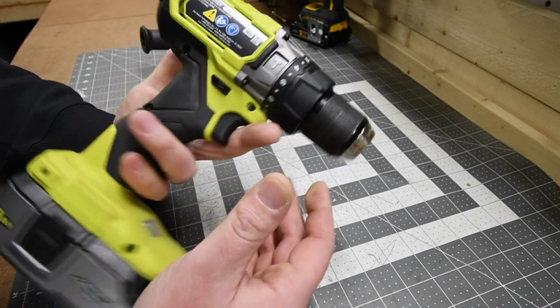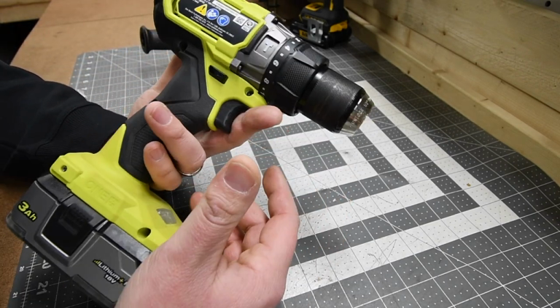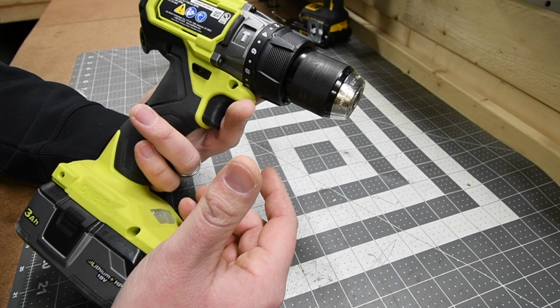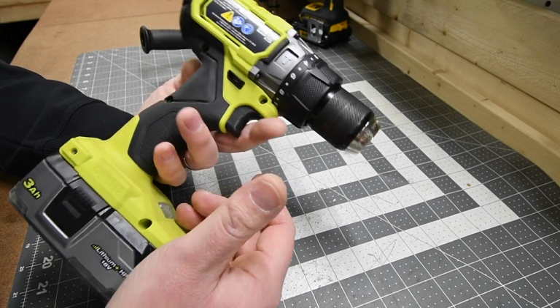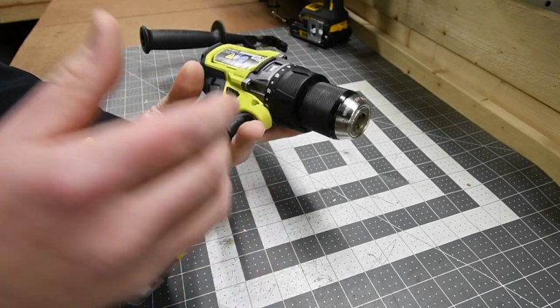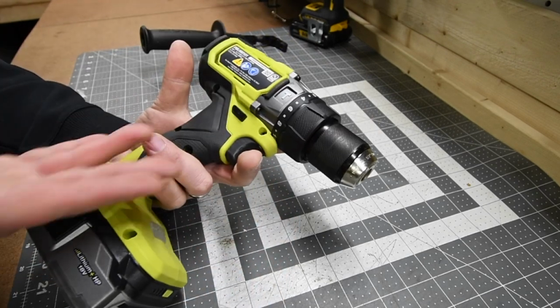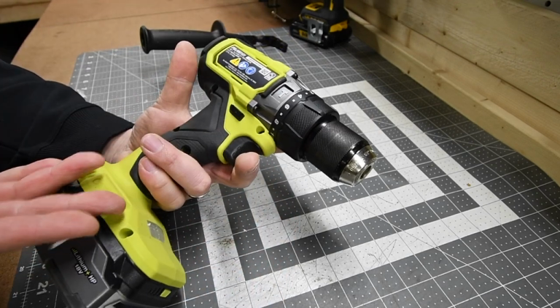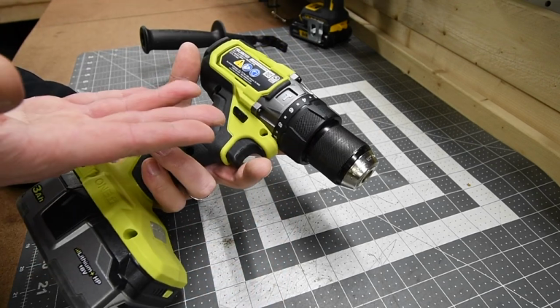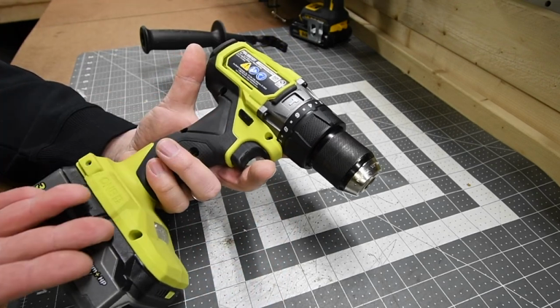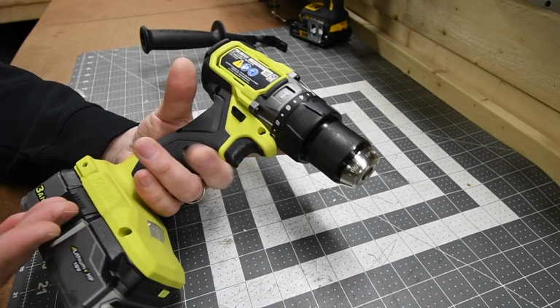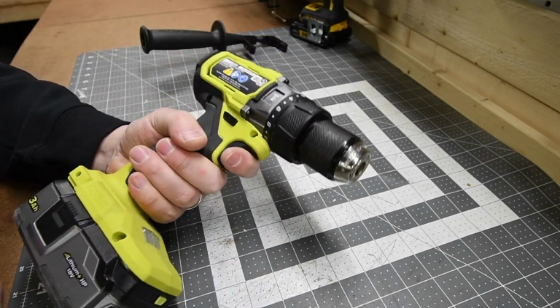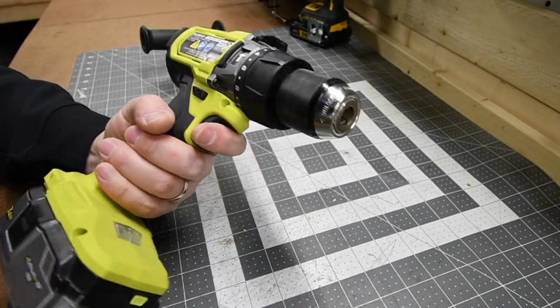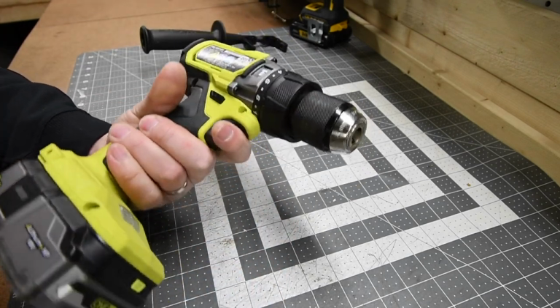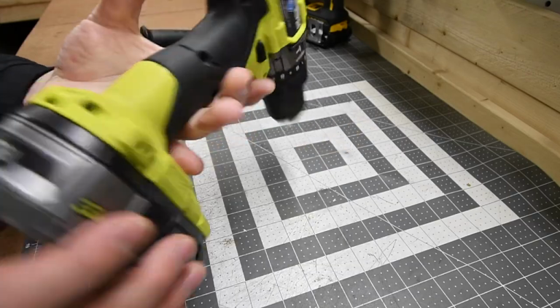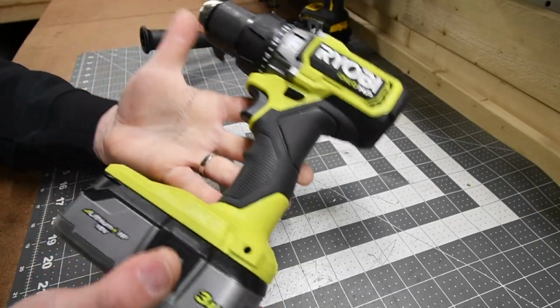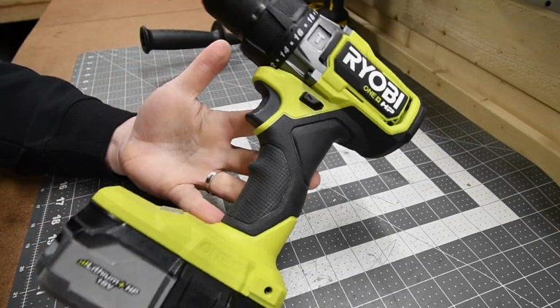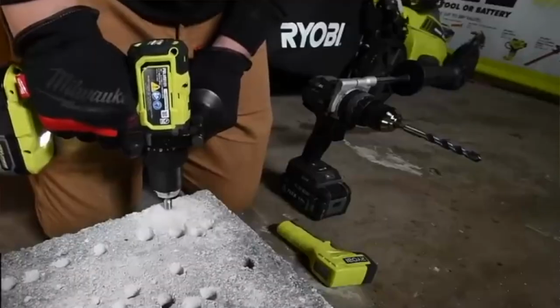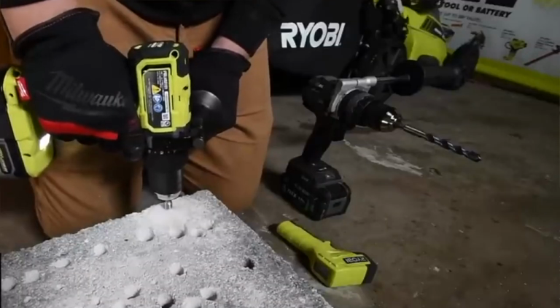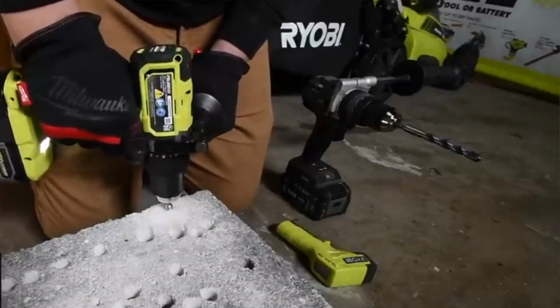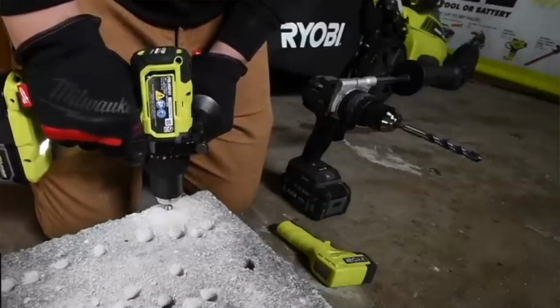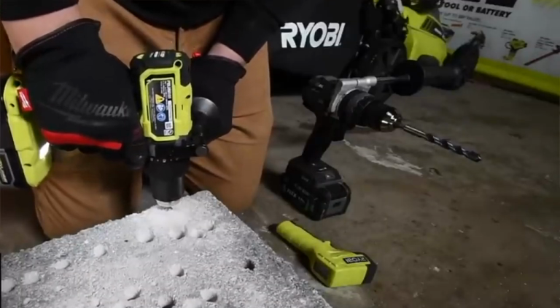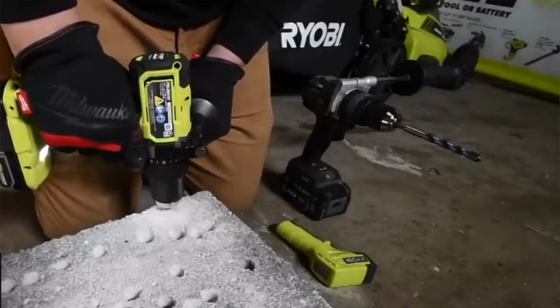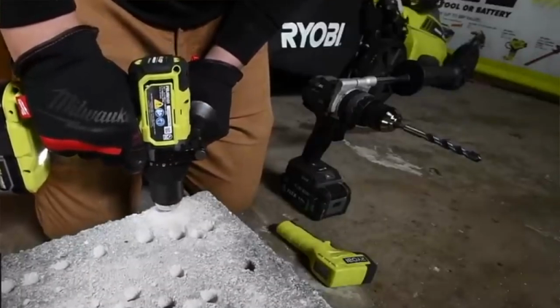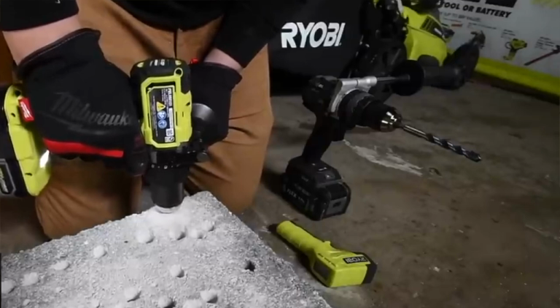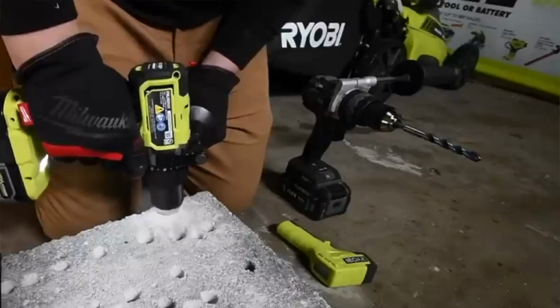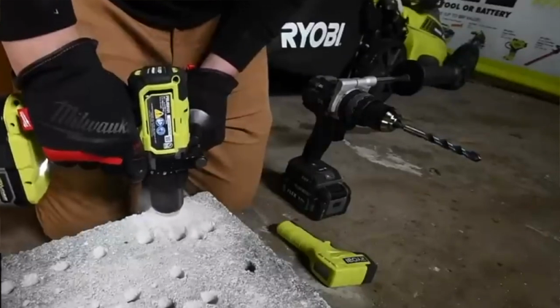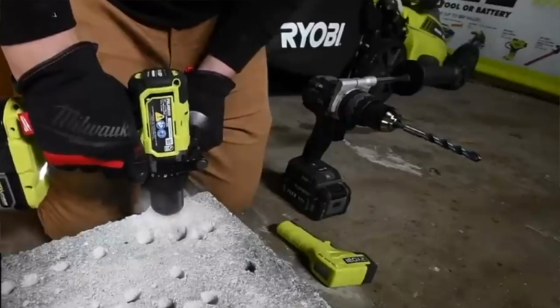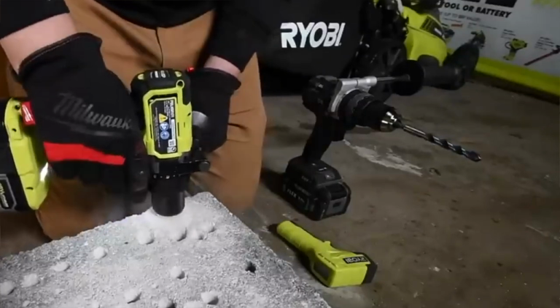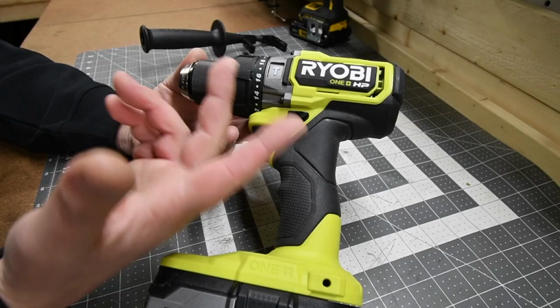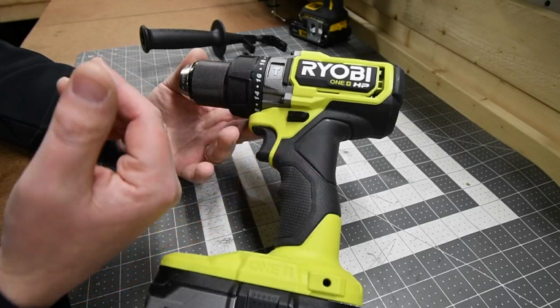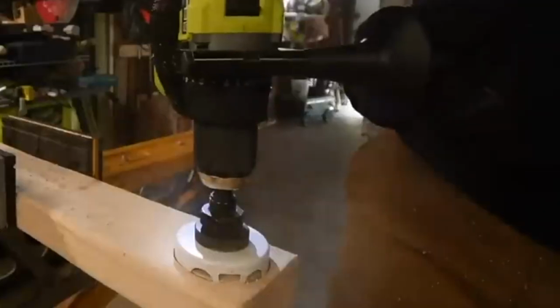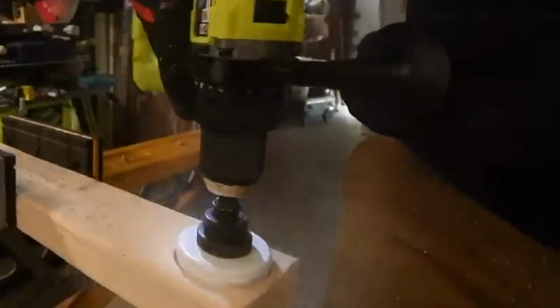This is actually a fantastic tool. RYOBI has my favorite handle design and comfort when it comes to holding their tools. The hammer feature is fantastic — it's able to do half-inch holes through concrete, eight-inch timber locks, and four-inch lags.